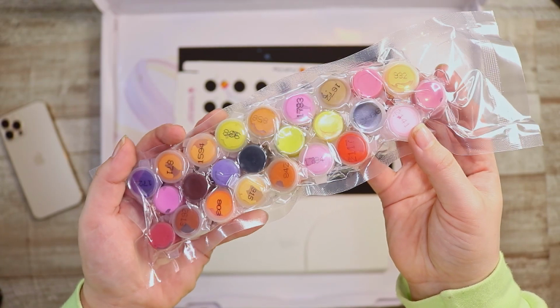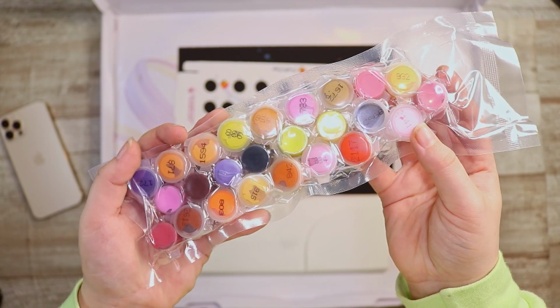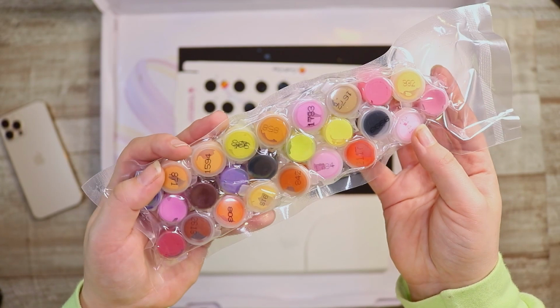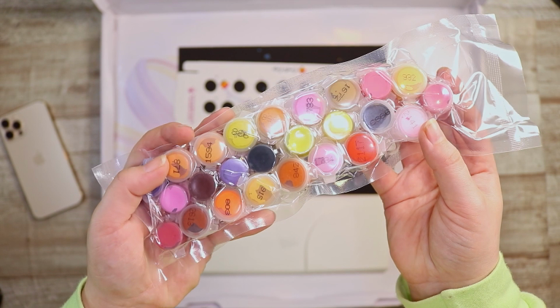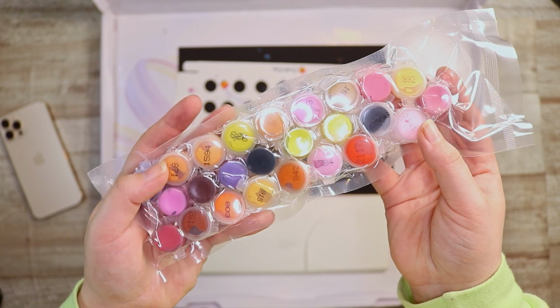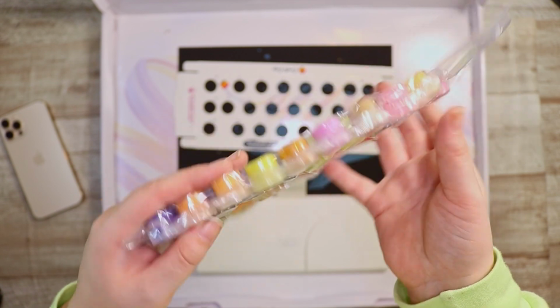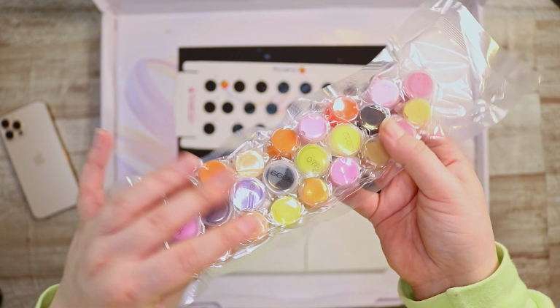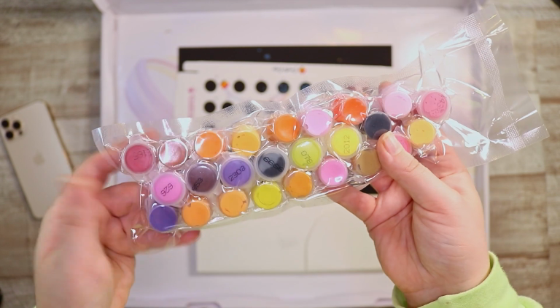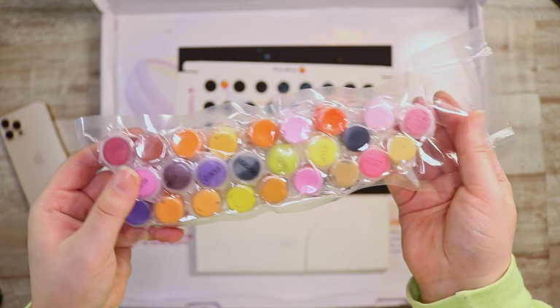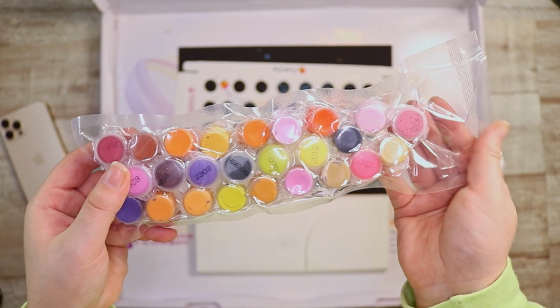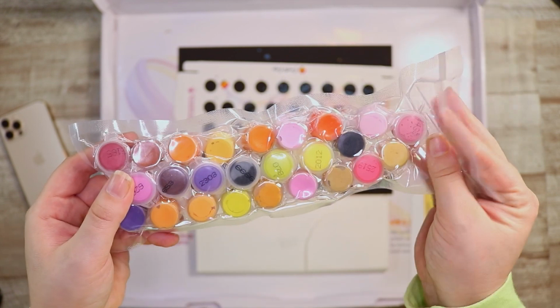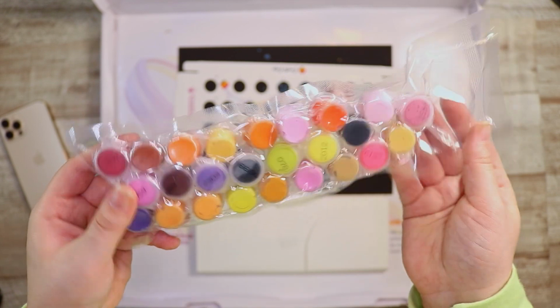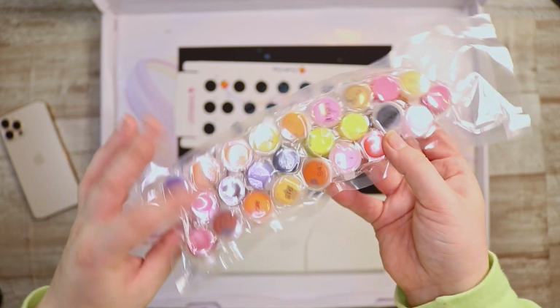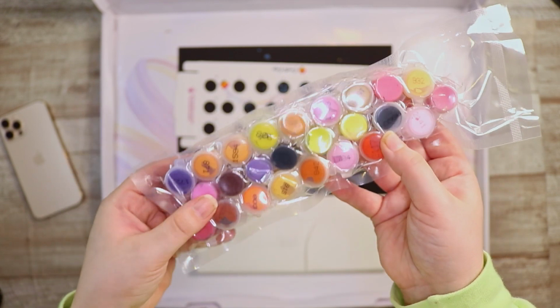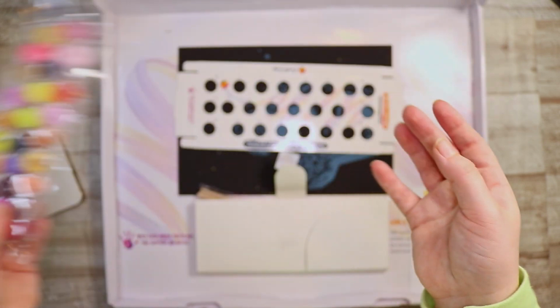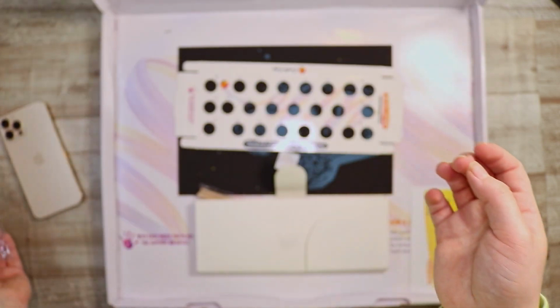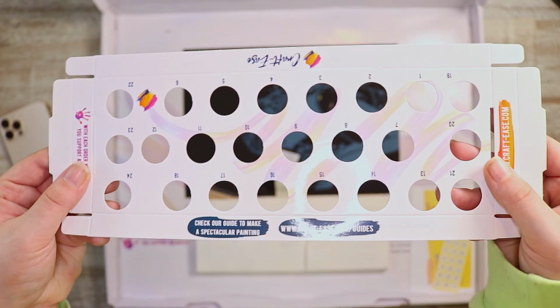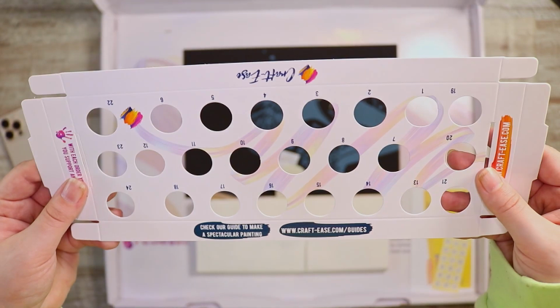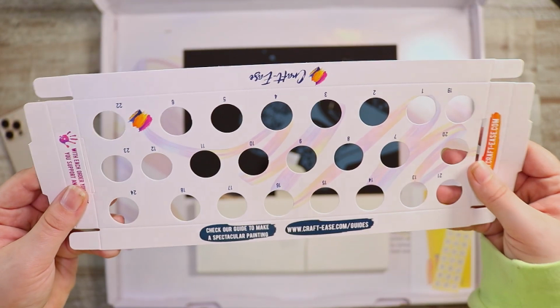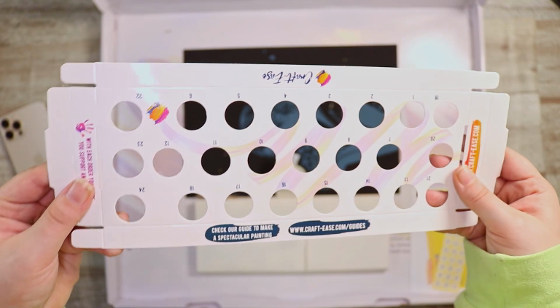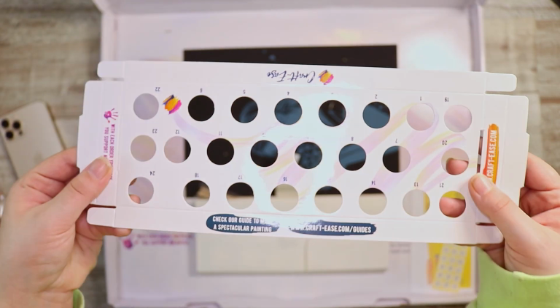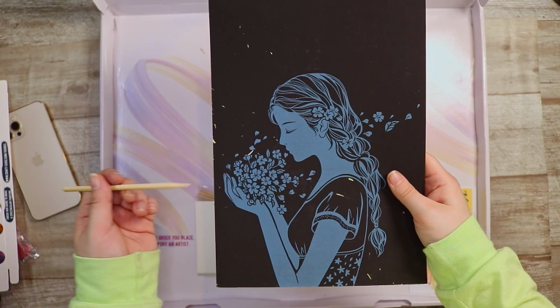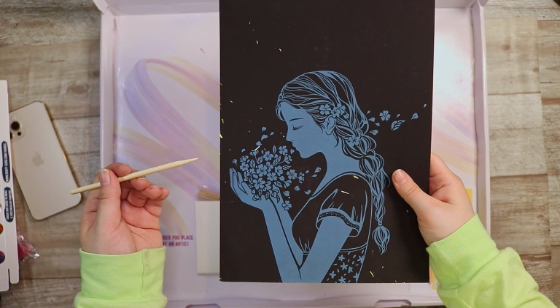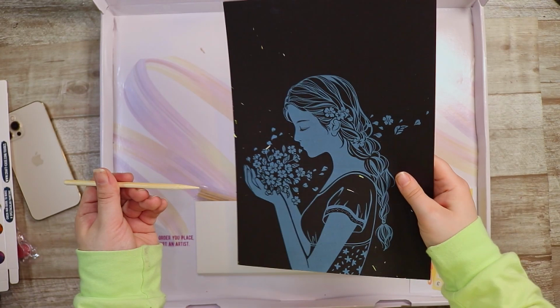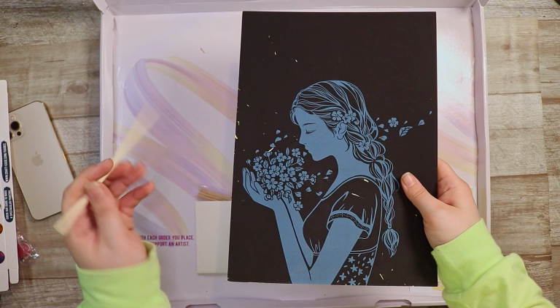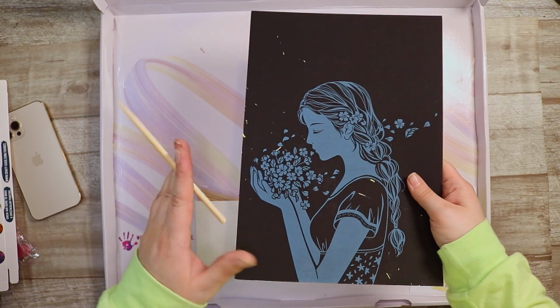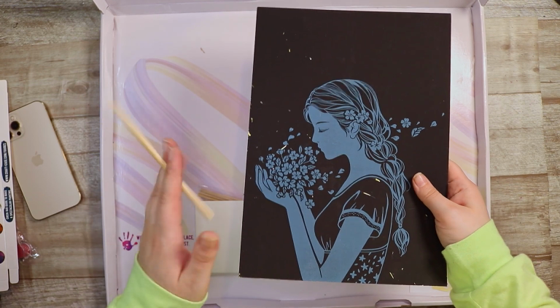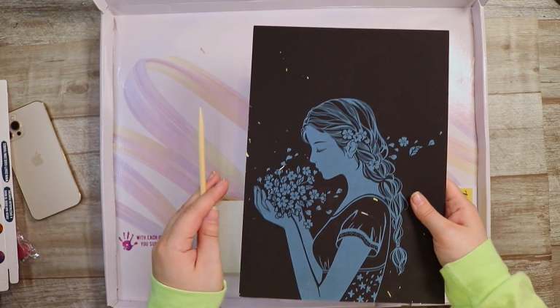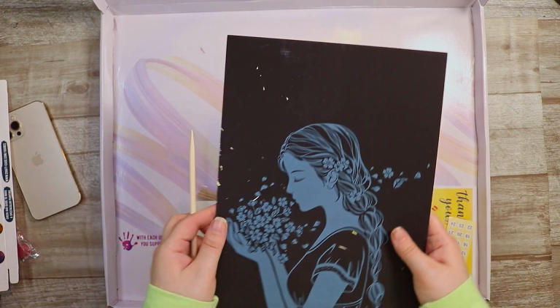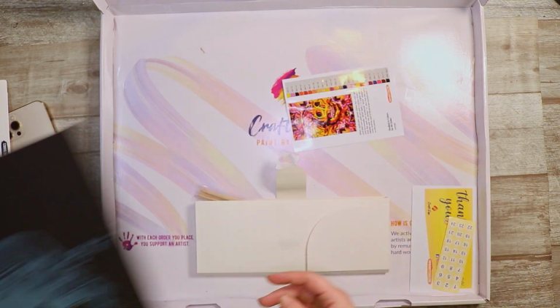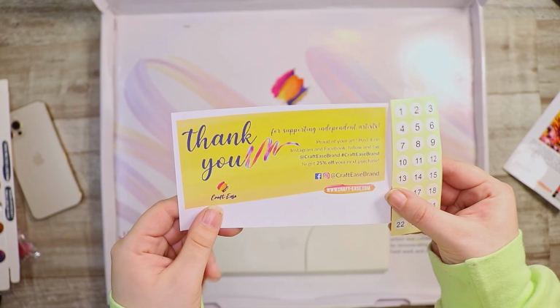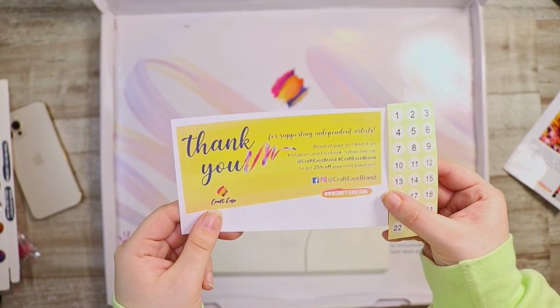Here are all of the paints that I need for this kit. It seems like they're vacuum sealed, which is quite interesting — I guess it keeps them fresh. And then it seems like we have this little freebie here, which looks like a little scratch board thing. Interesting.